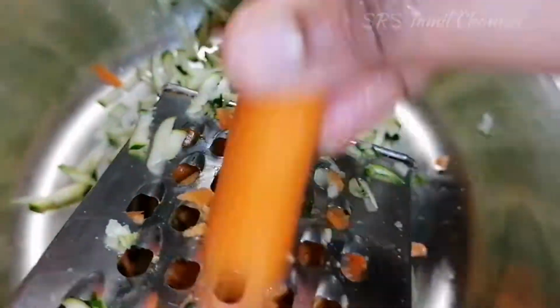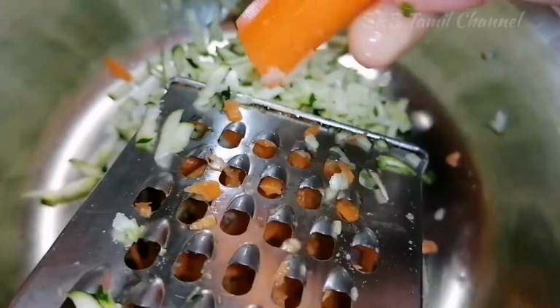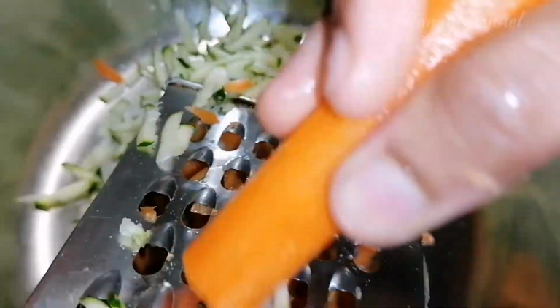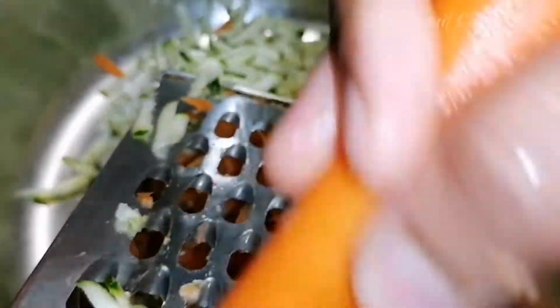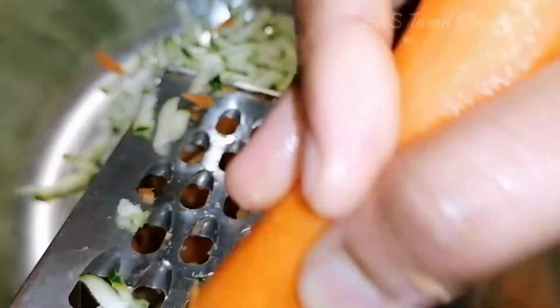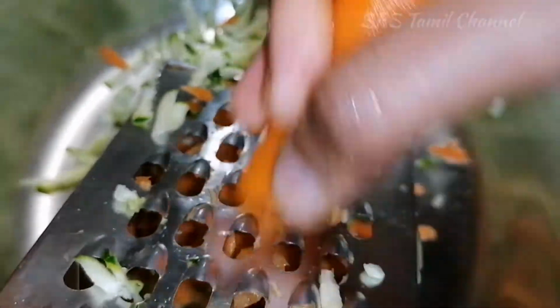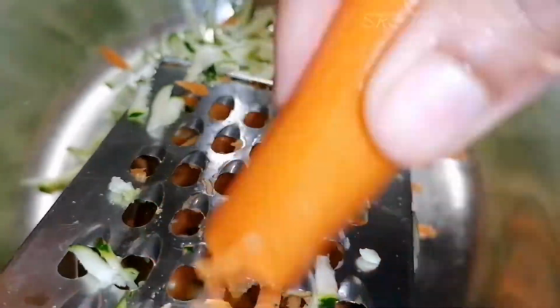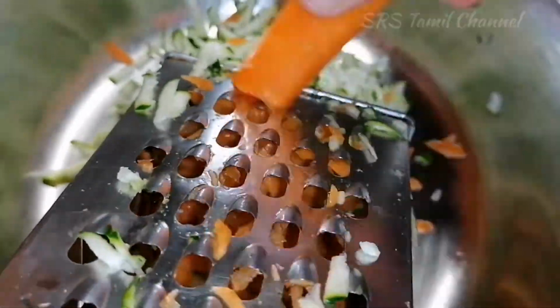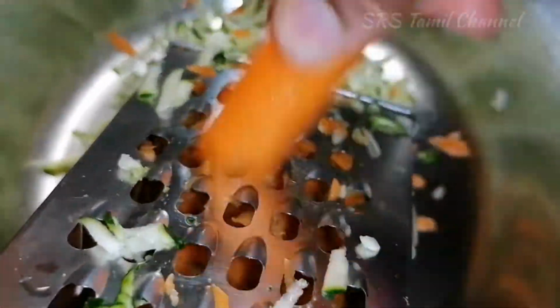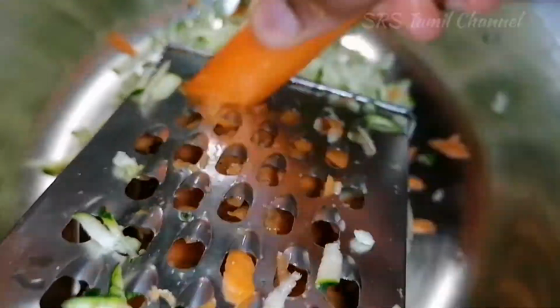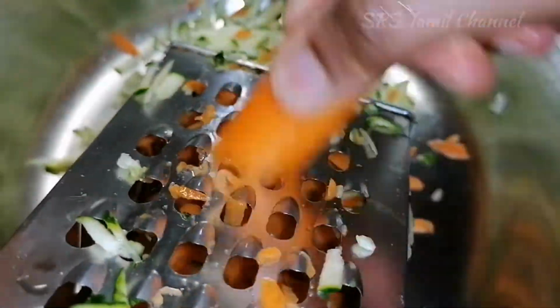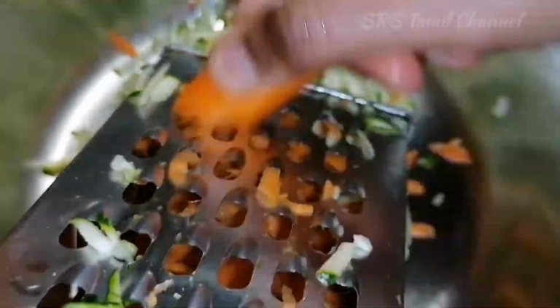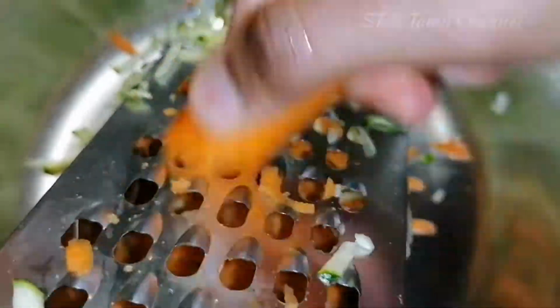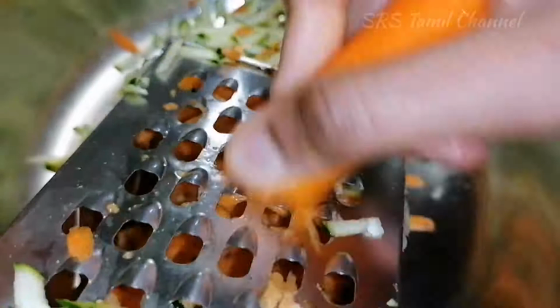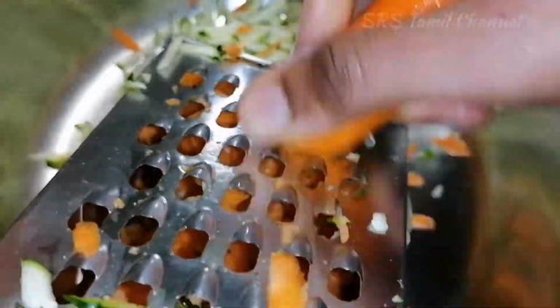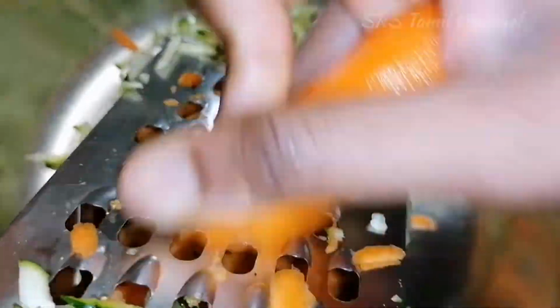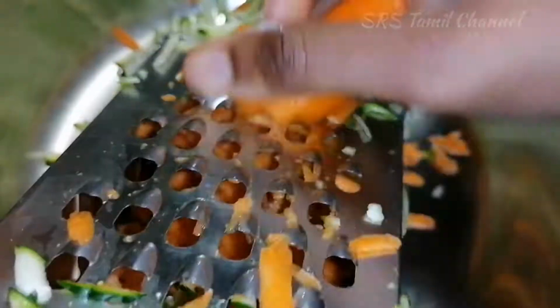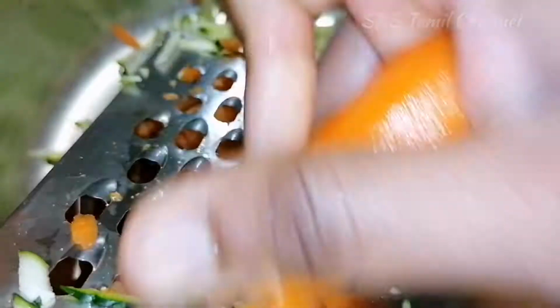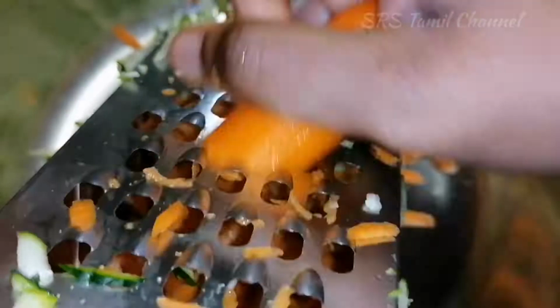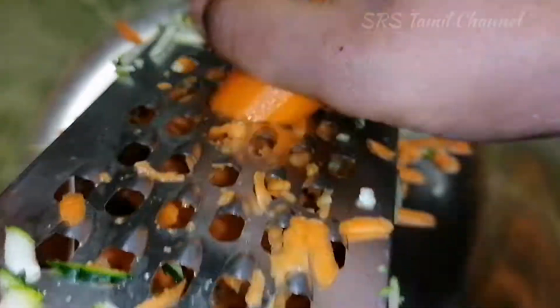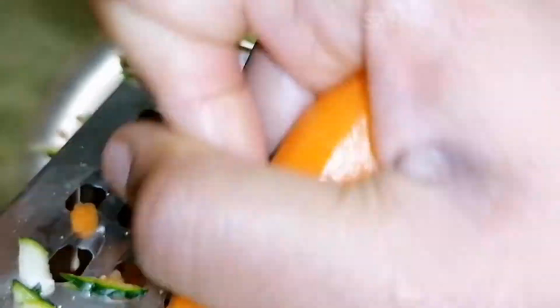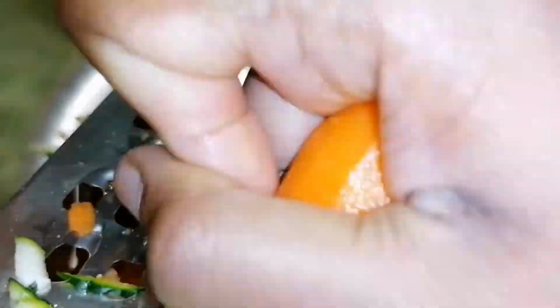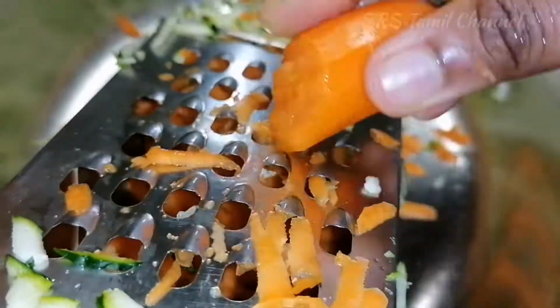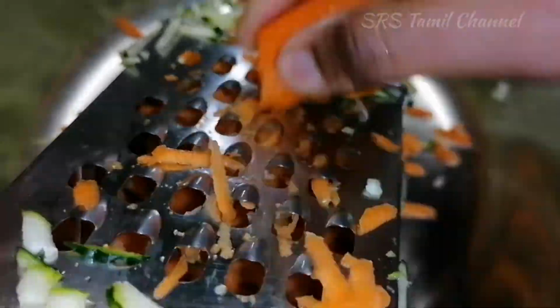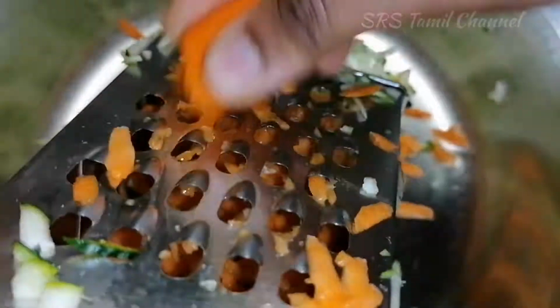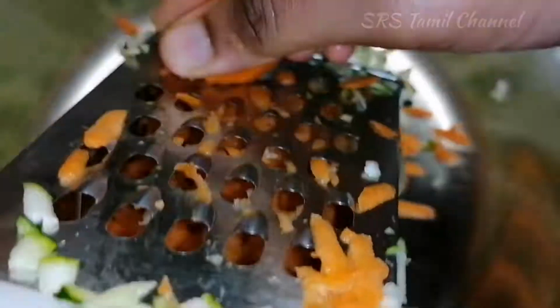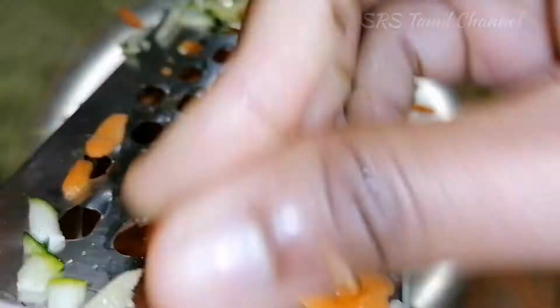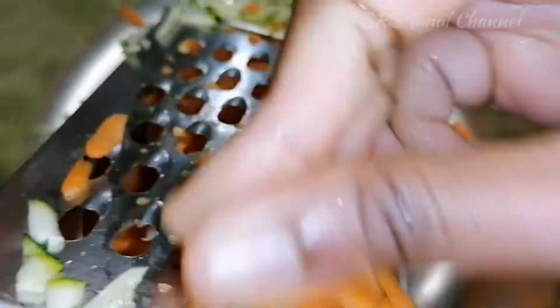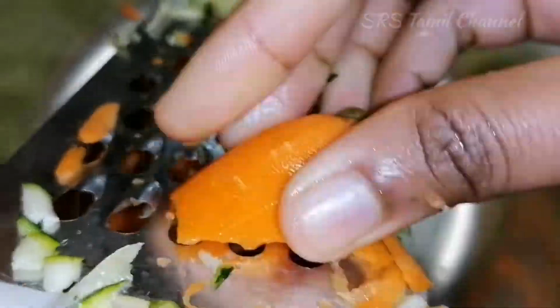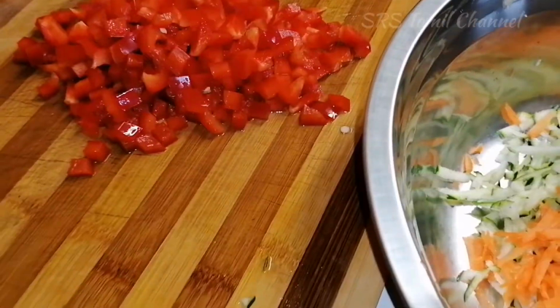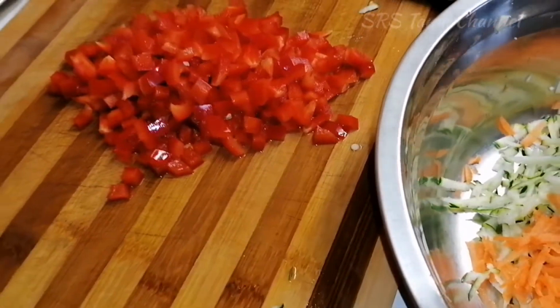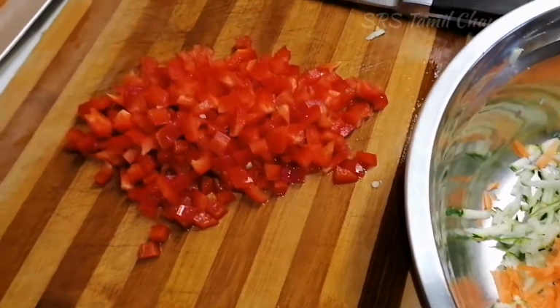Now let's eat the grilled chicken. Let's try it first. Cut it all out.